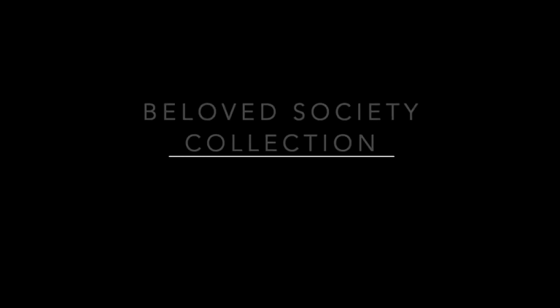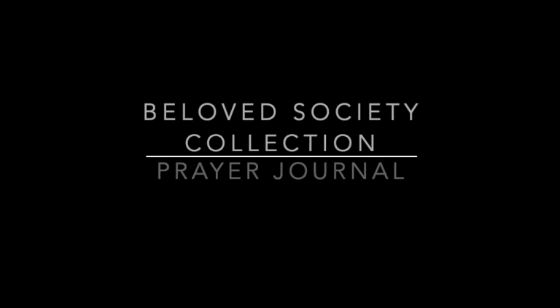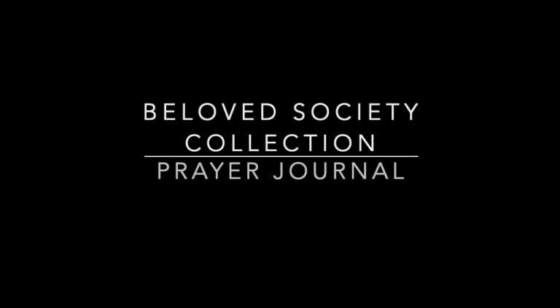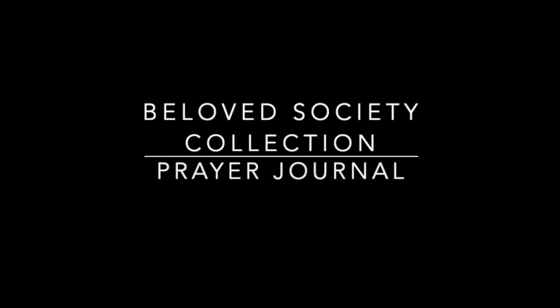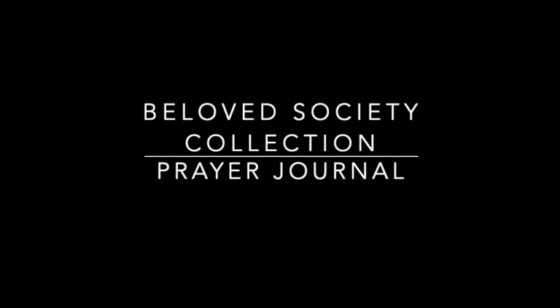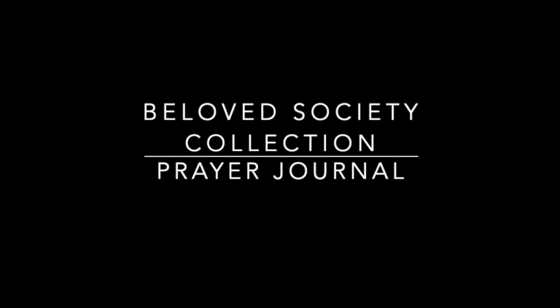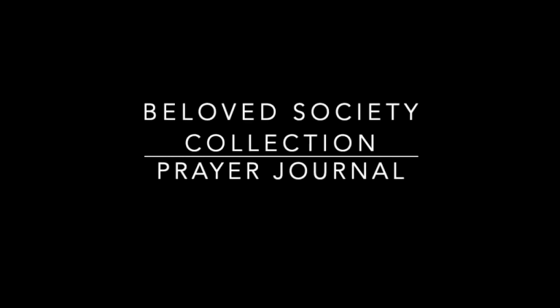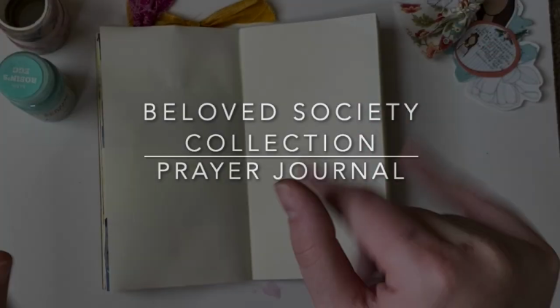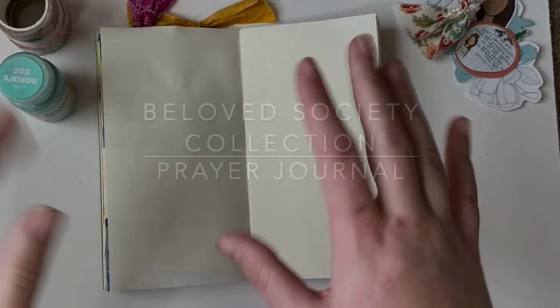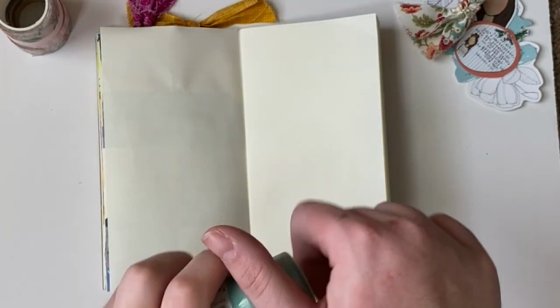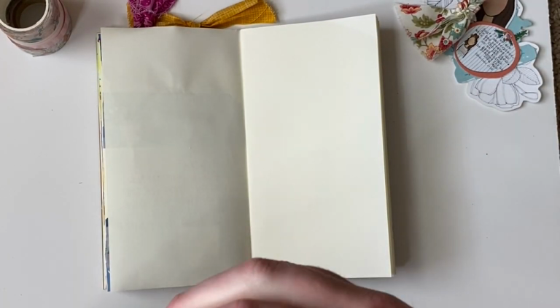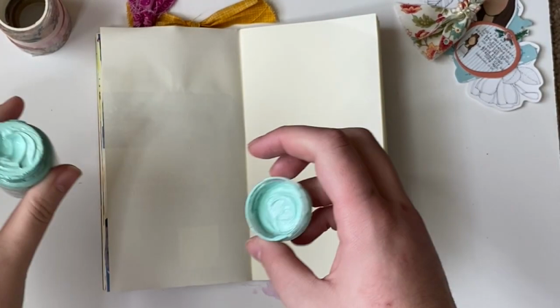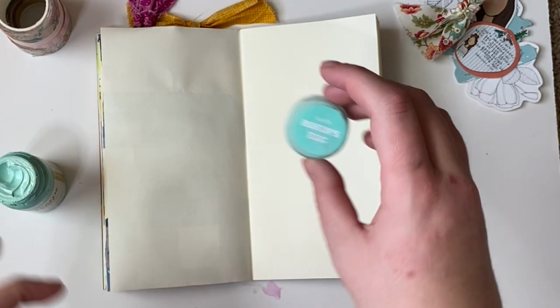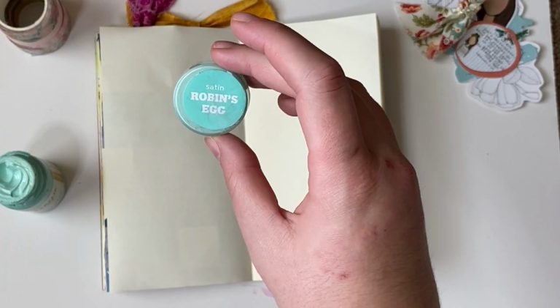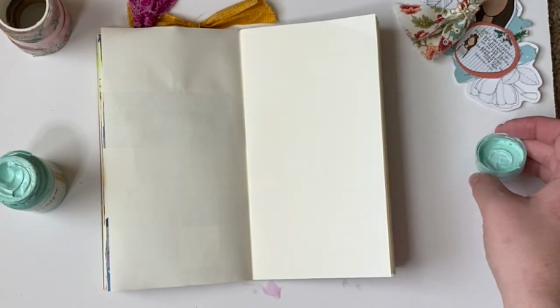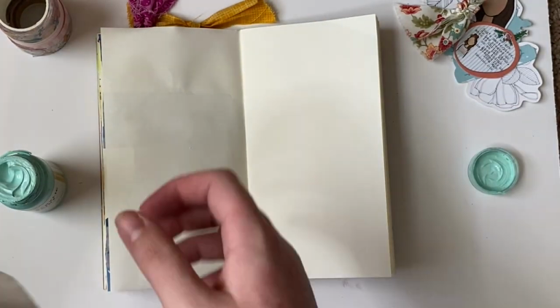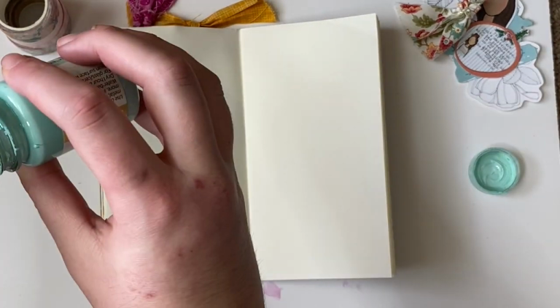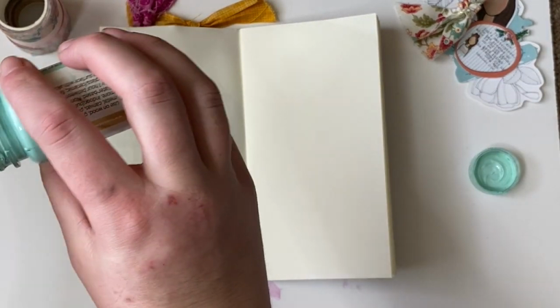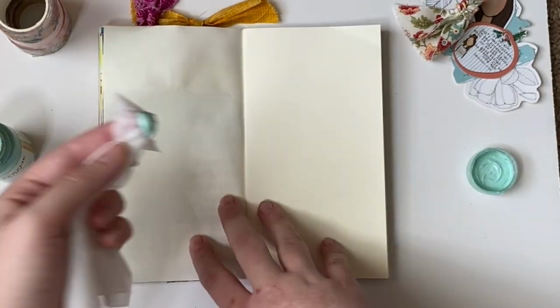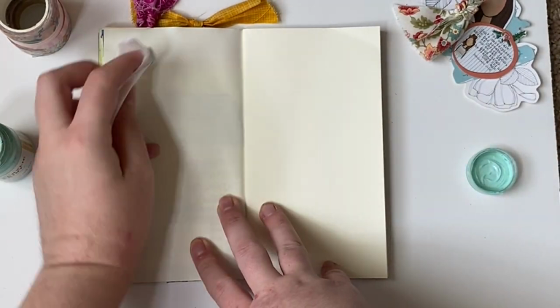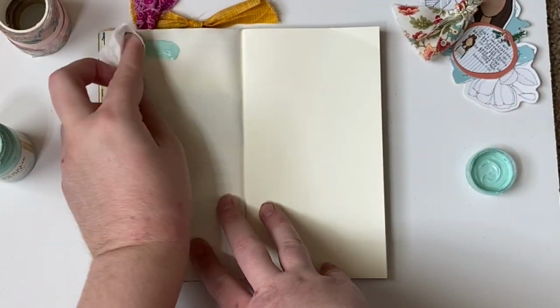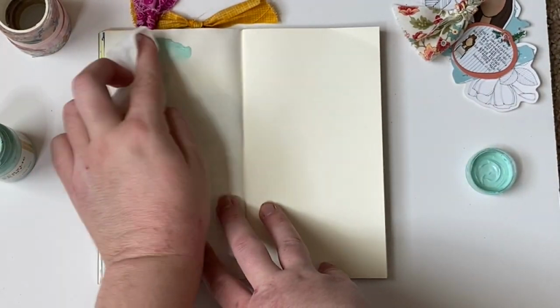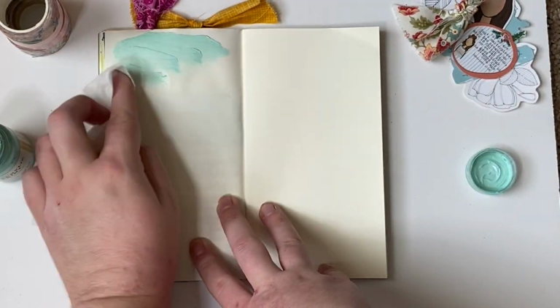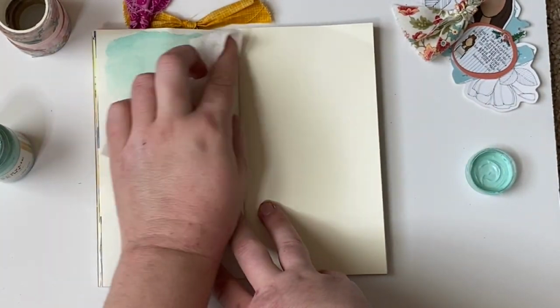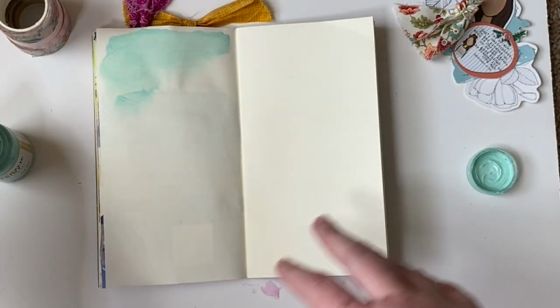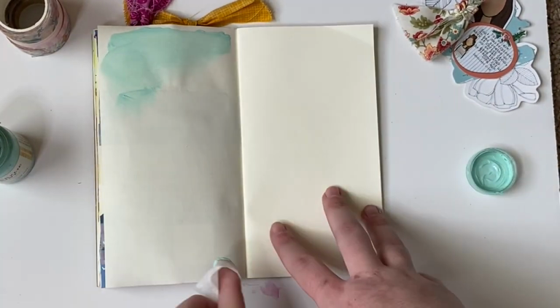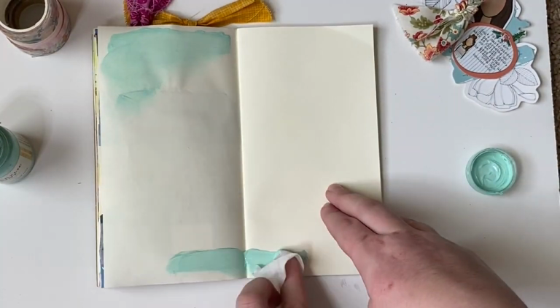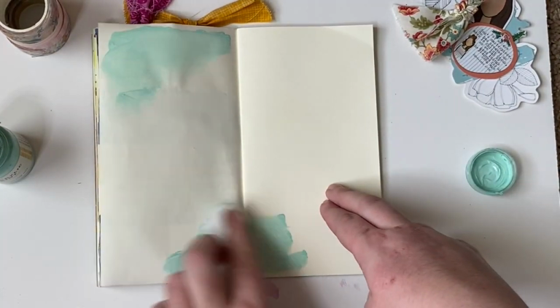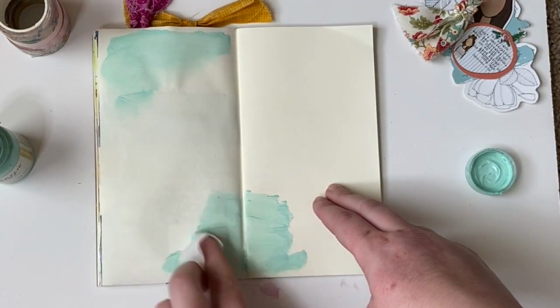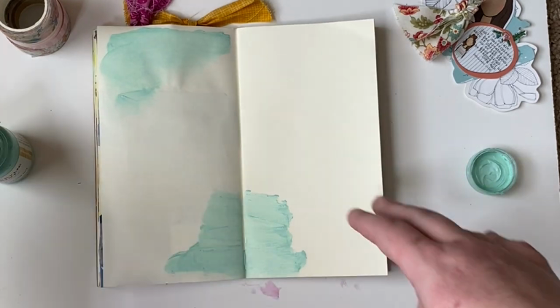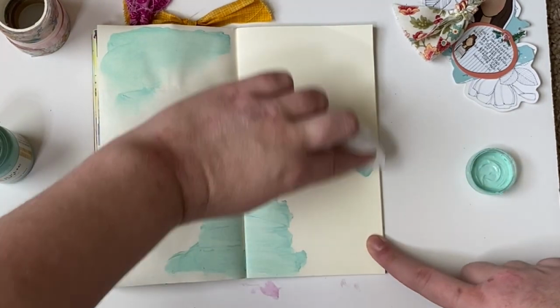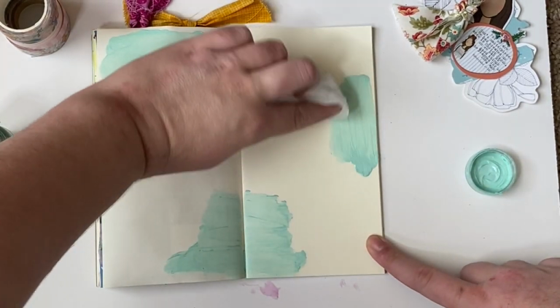Hey, hey friends! Welcome to another prayer journaling with Kelsey. Today we're going to play with the Beloved Society collection that you can find at Dayspring. I'll make sure to link it below.